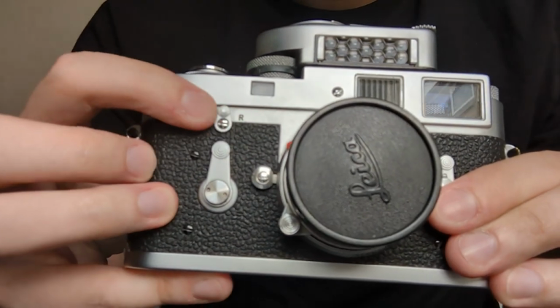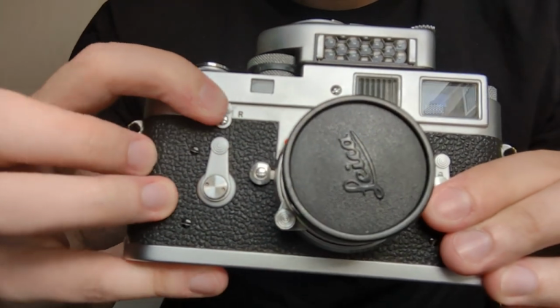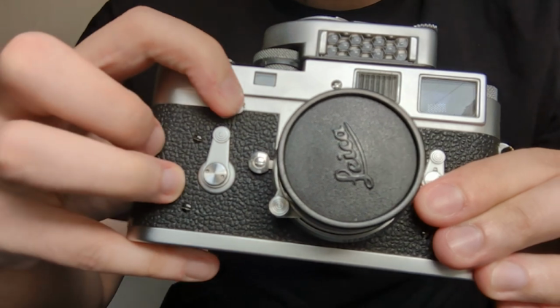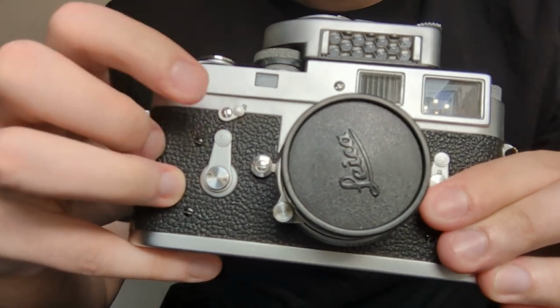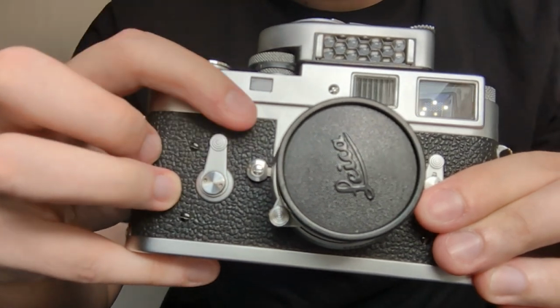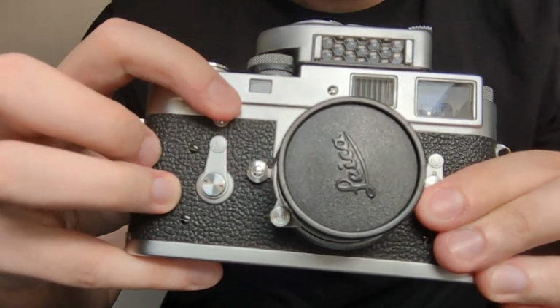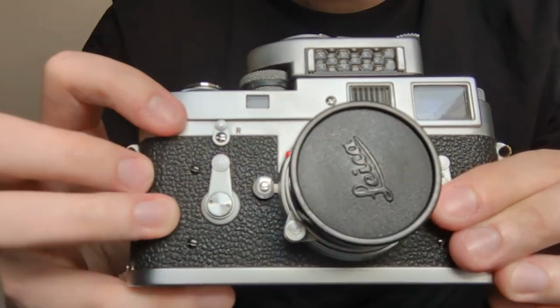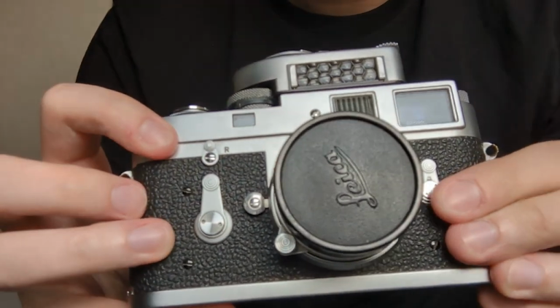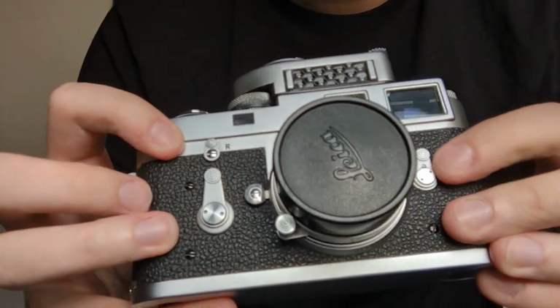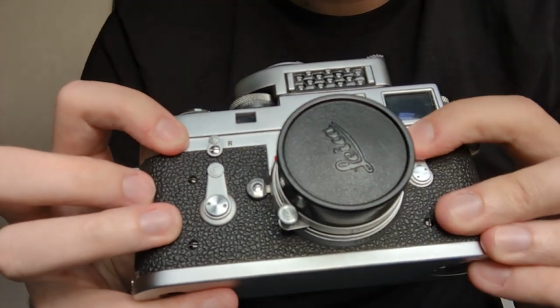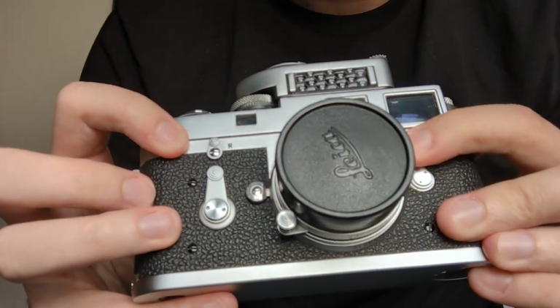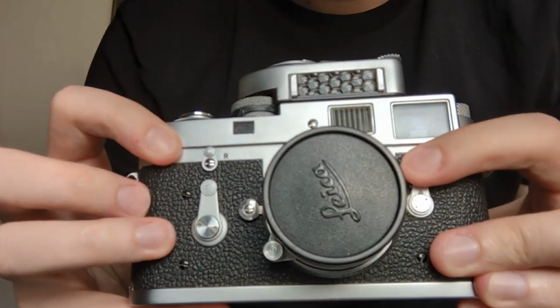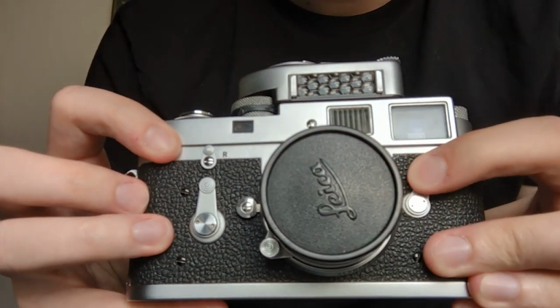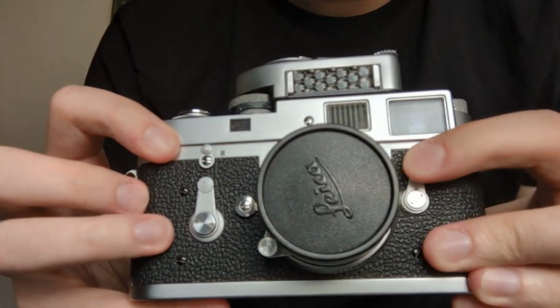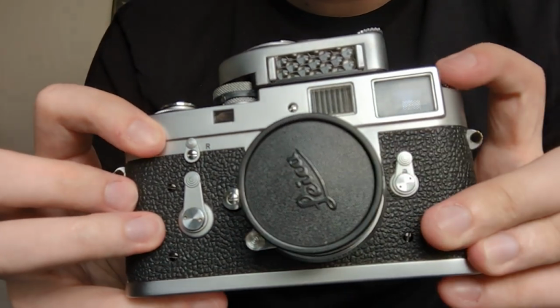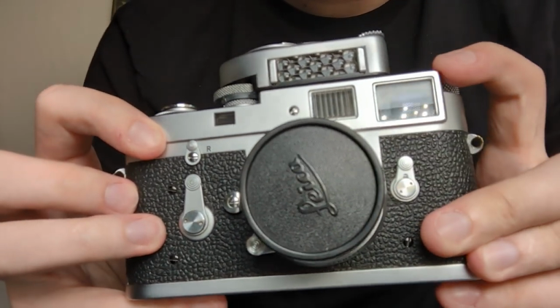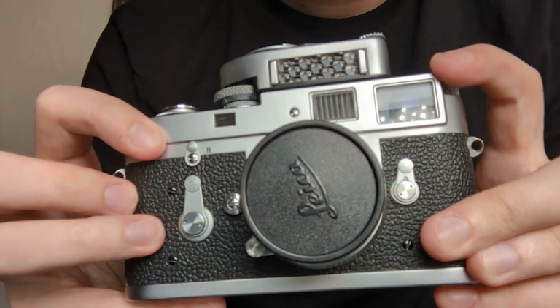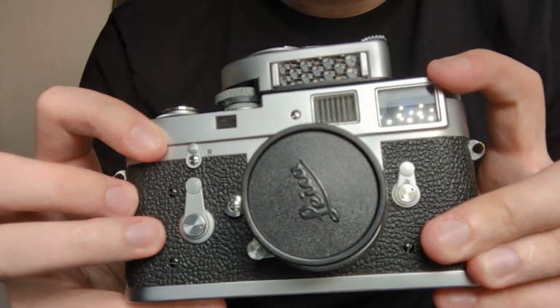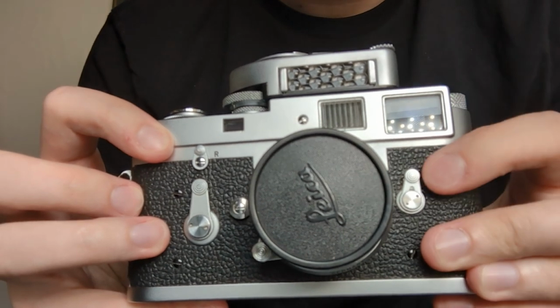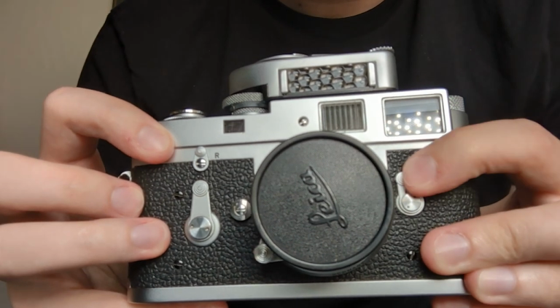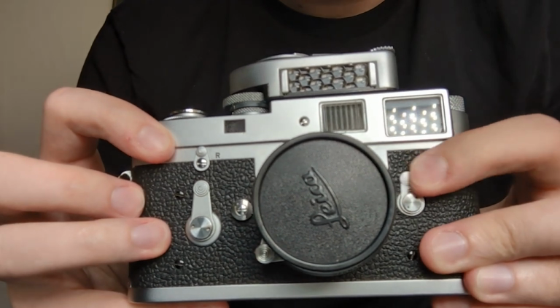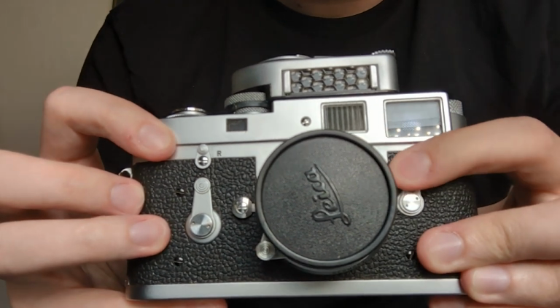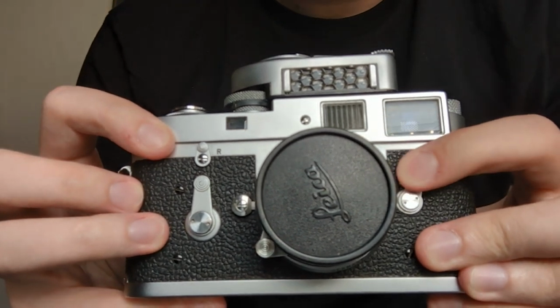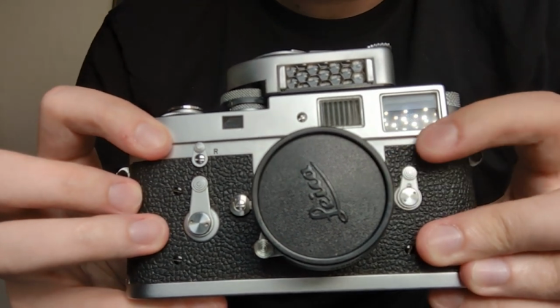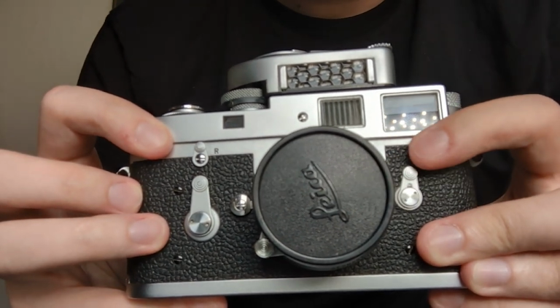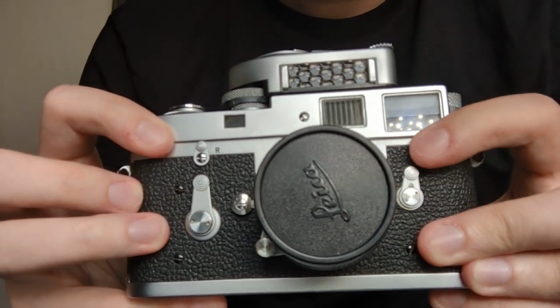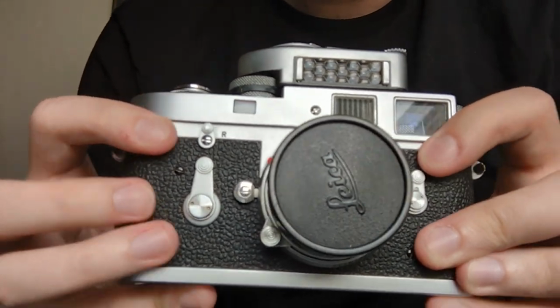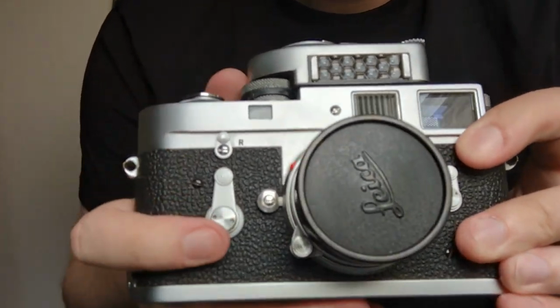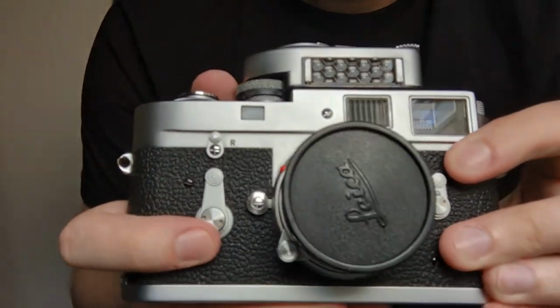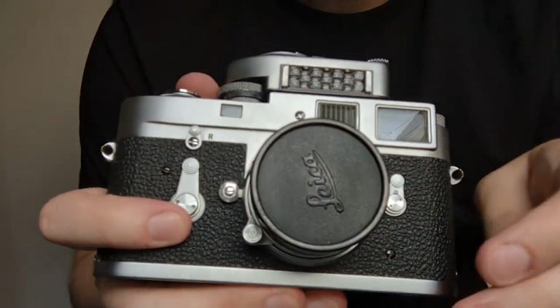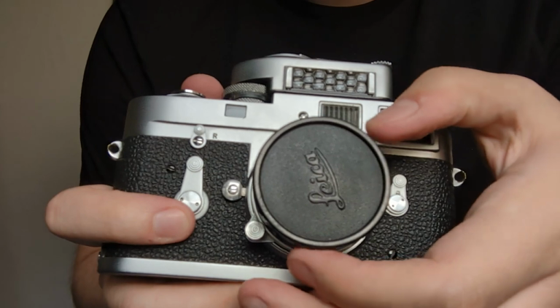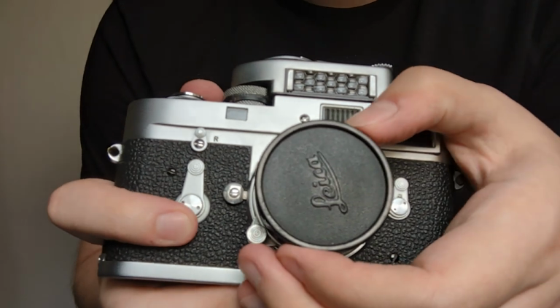All these dials here are free moving. I'll do a separate short video to showcase the different modes in fully working order through the viewfinder. Let's showcase the lens next.